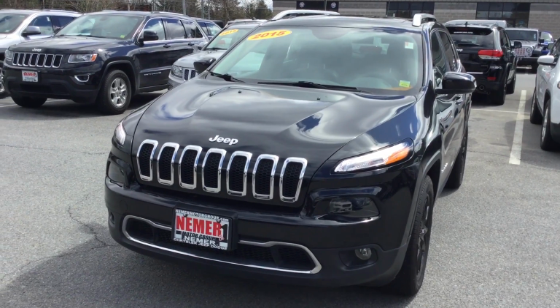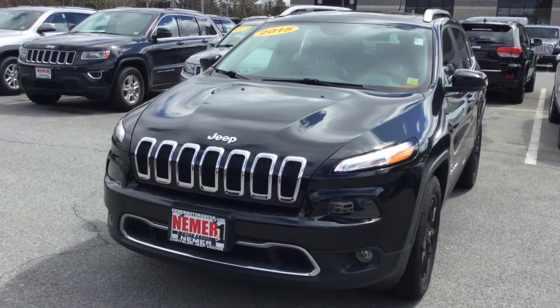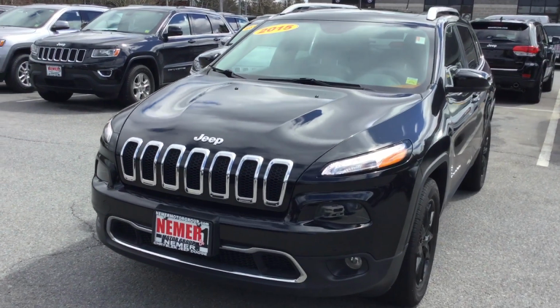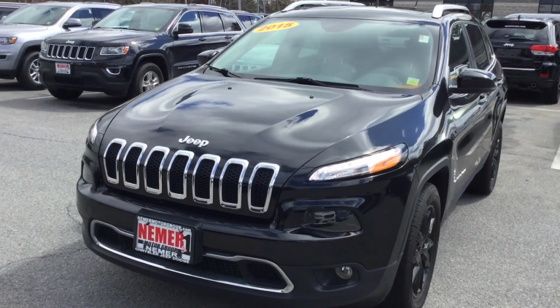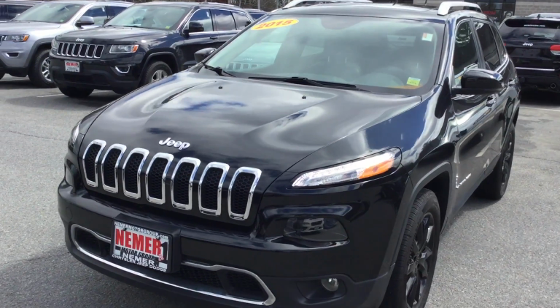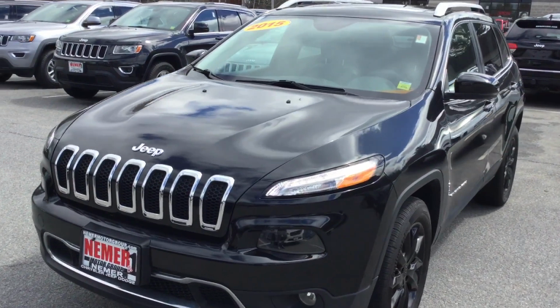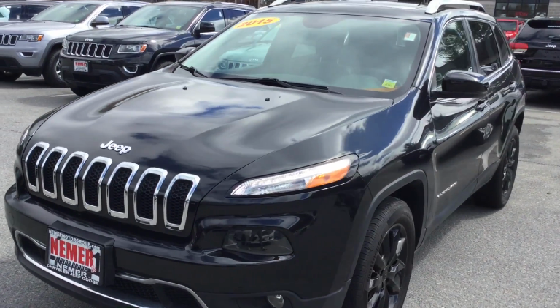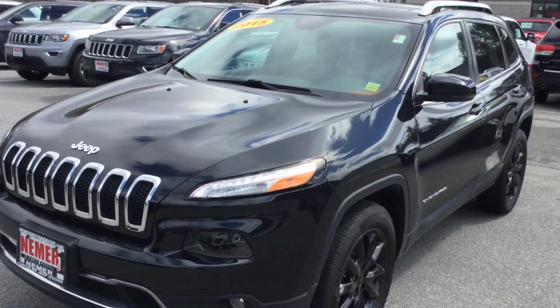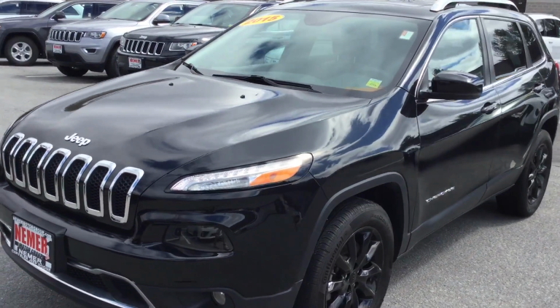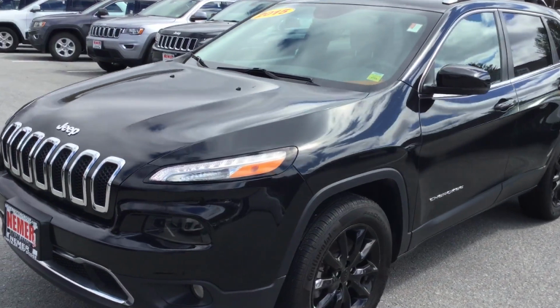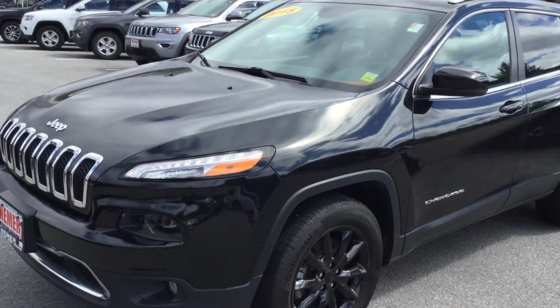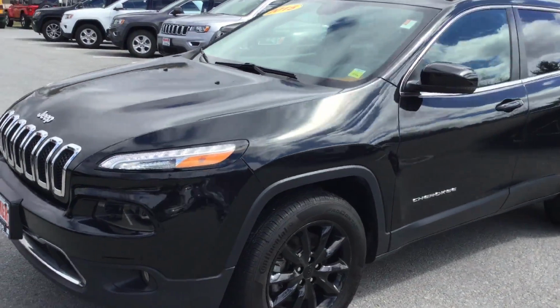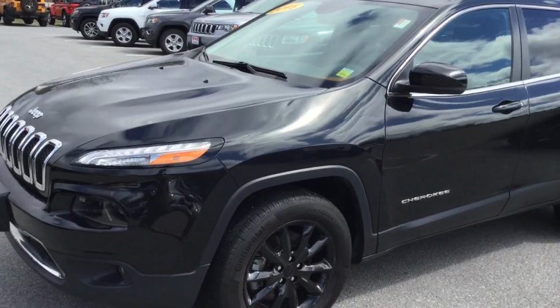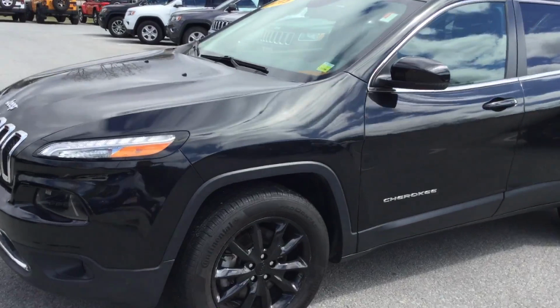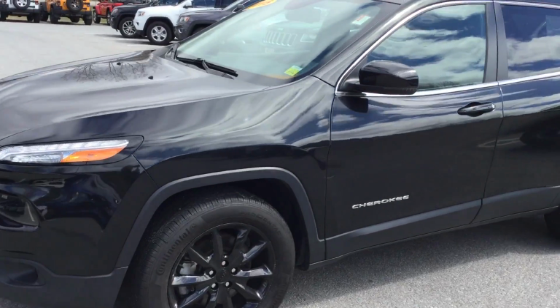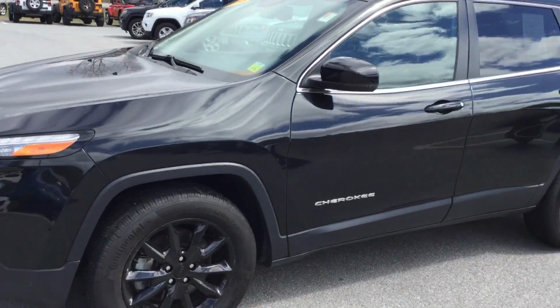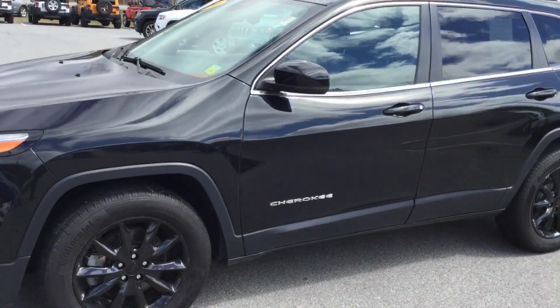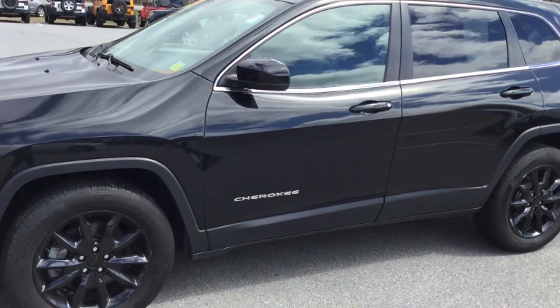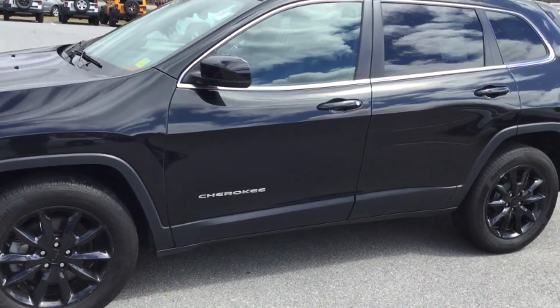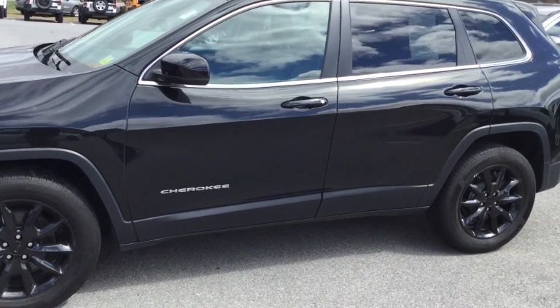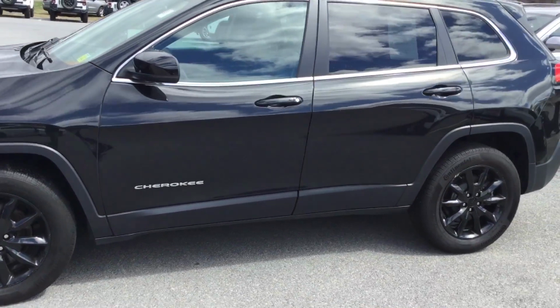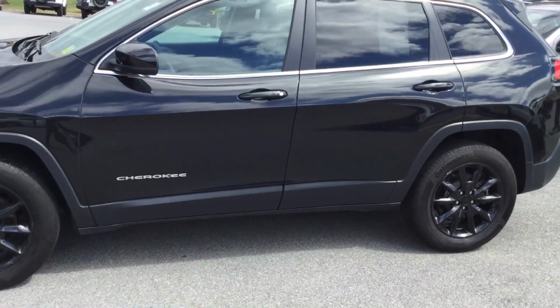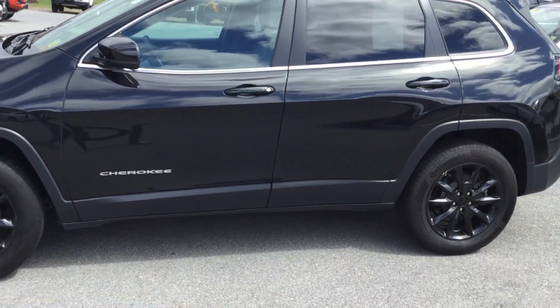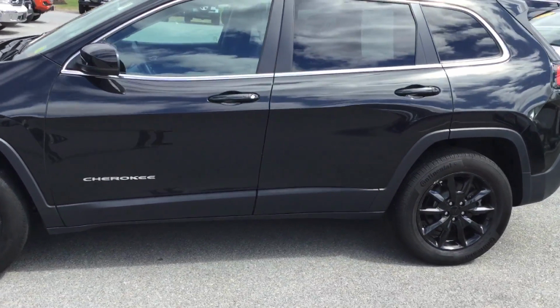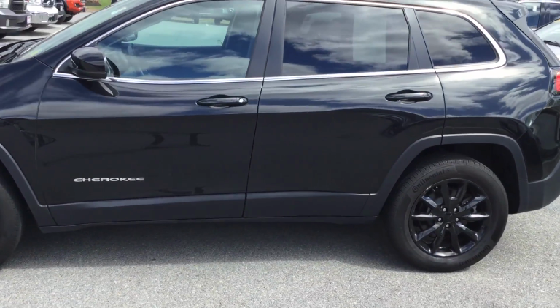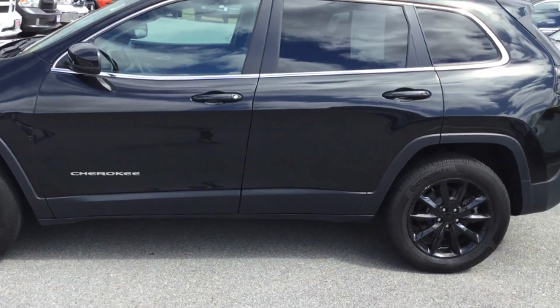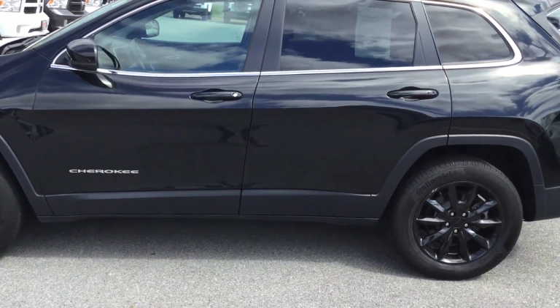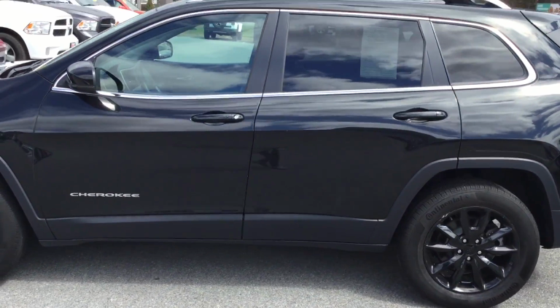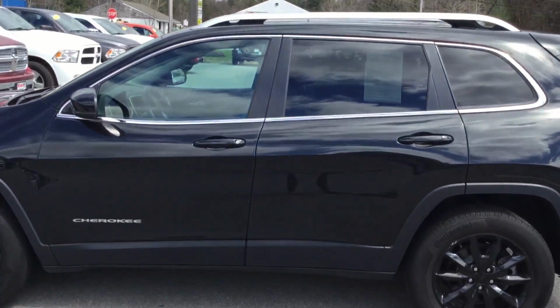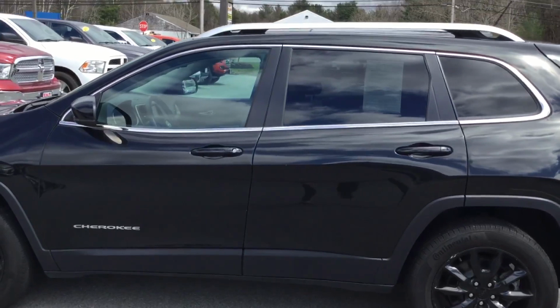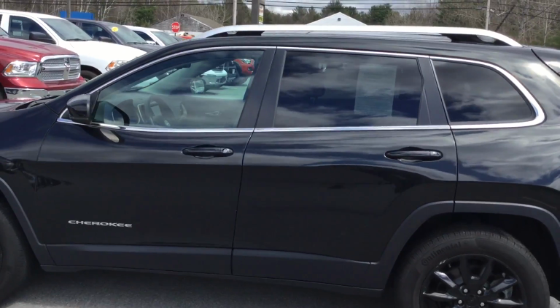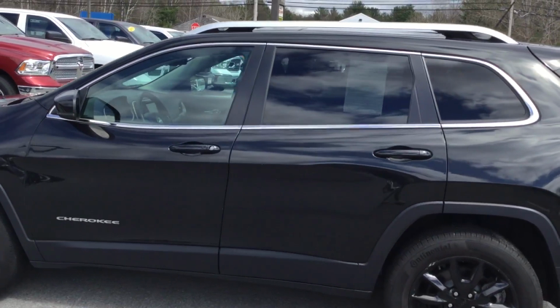Good afternoon, everyone. It's Emily over at Nemer Chrysler Jeep Dodge Ram in Saratoga Springs, New York. We are located two miles north of Route 50, Saratoga Springs.